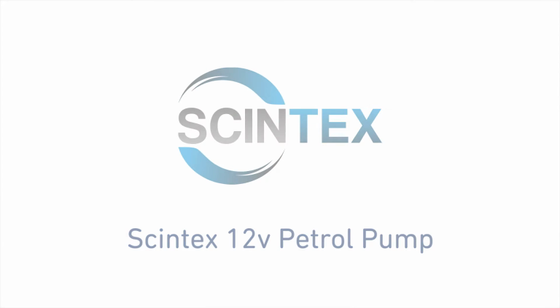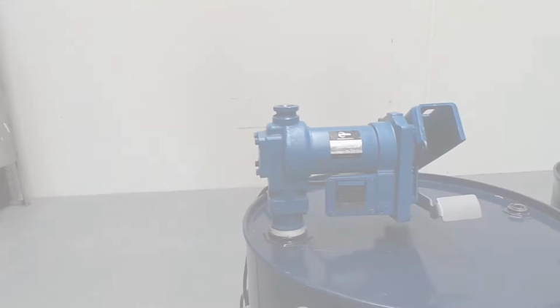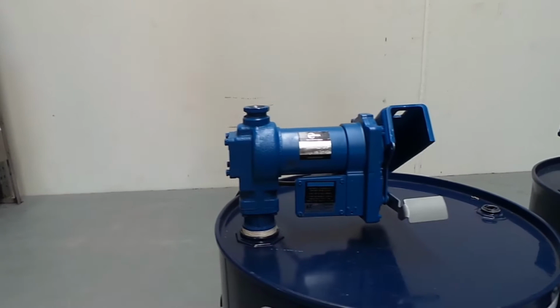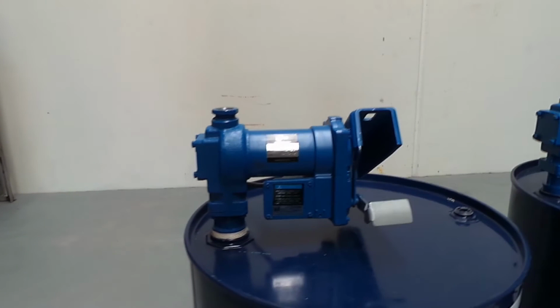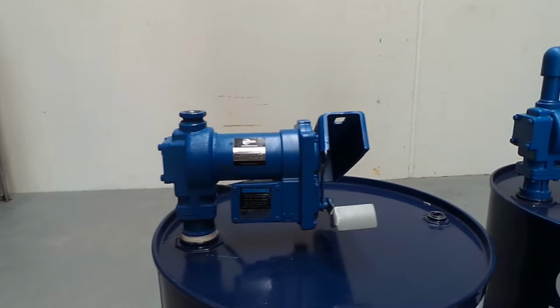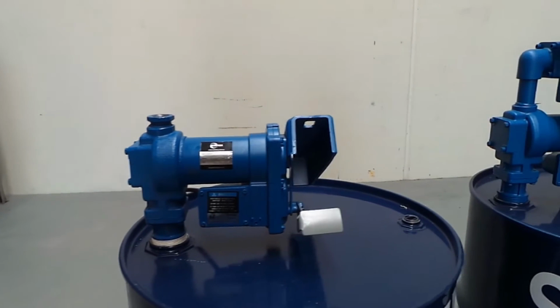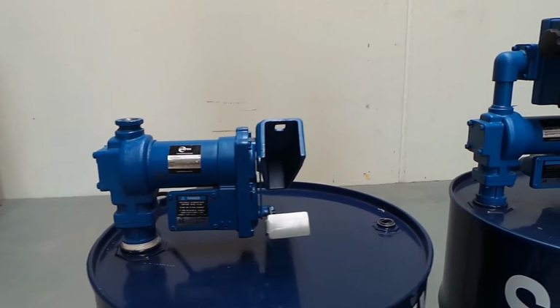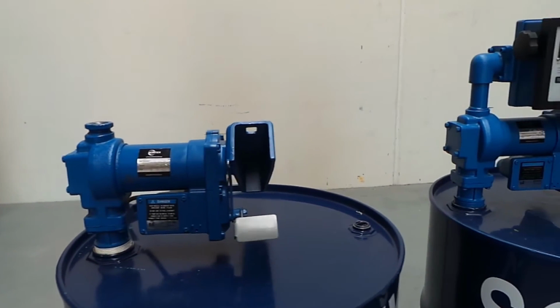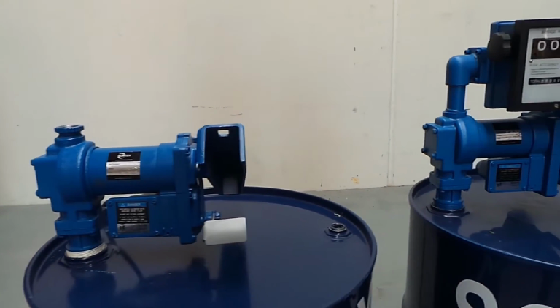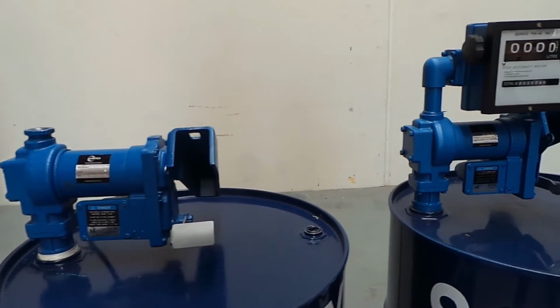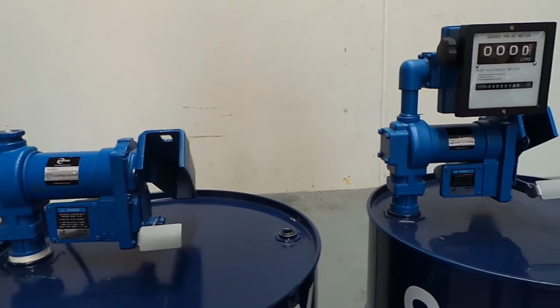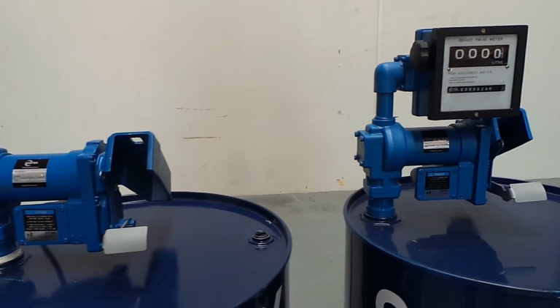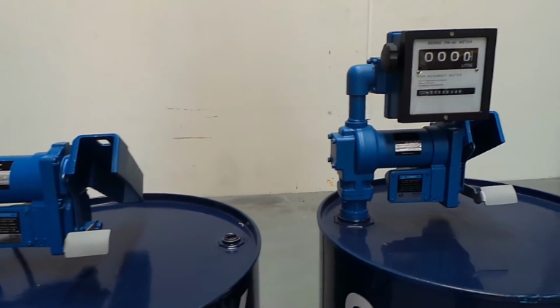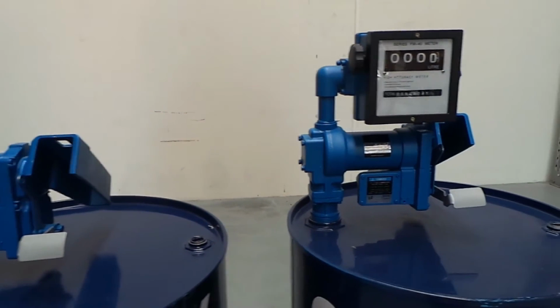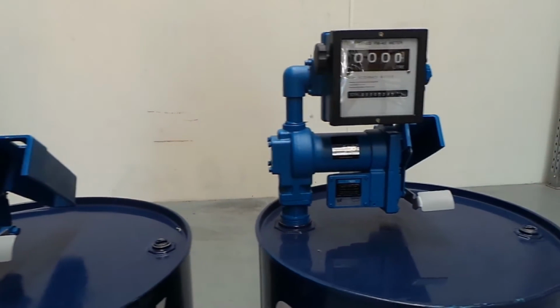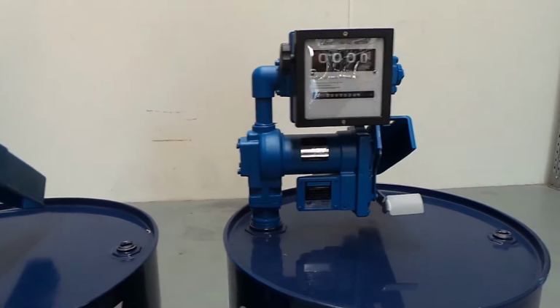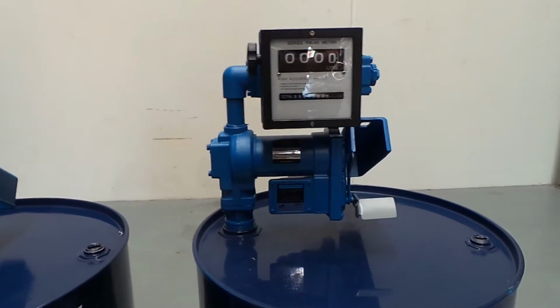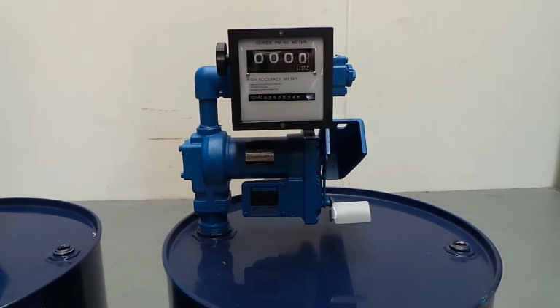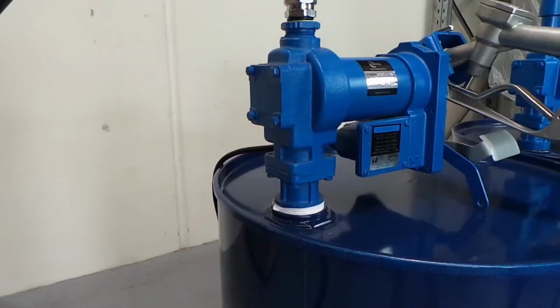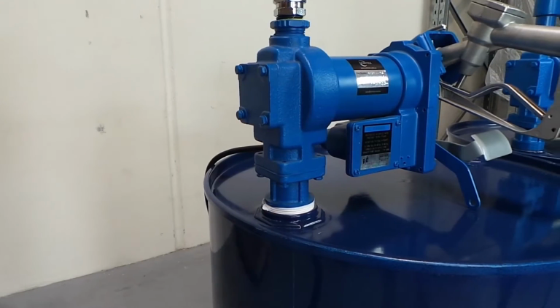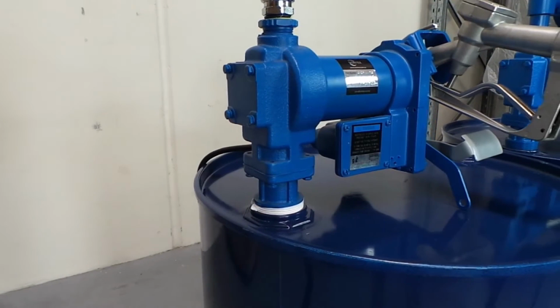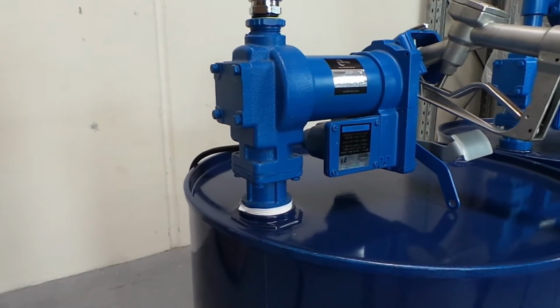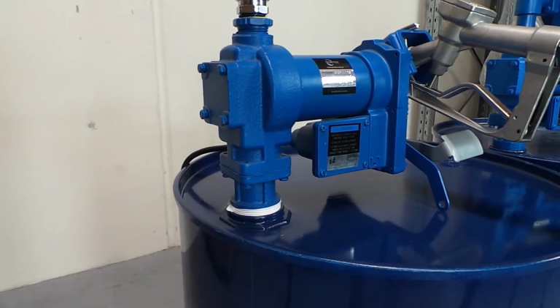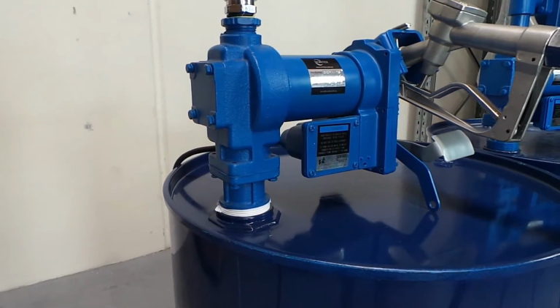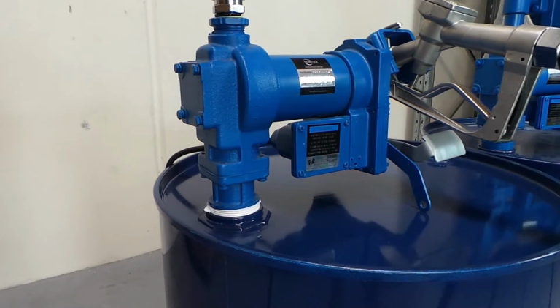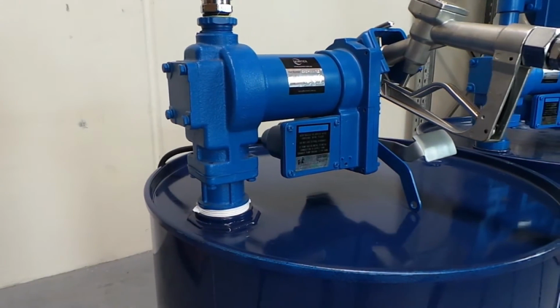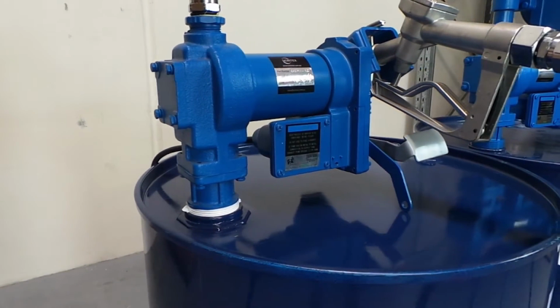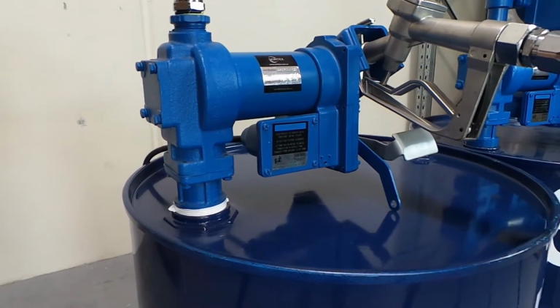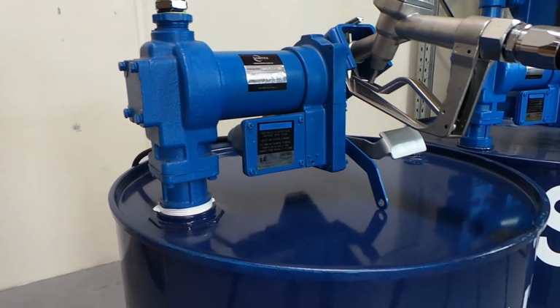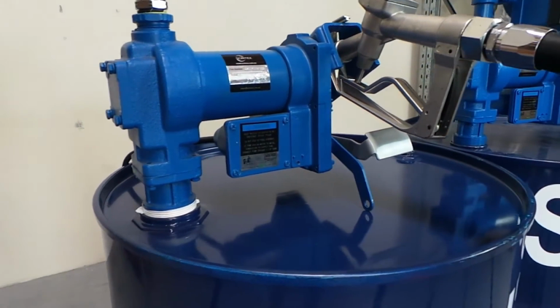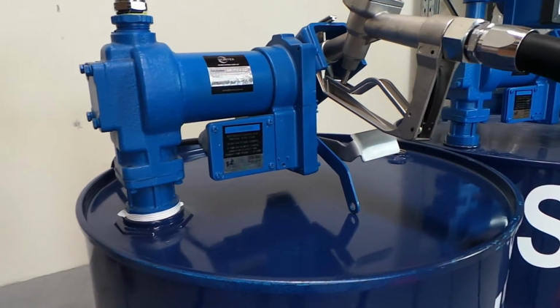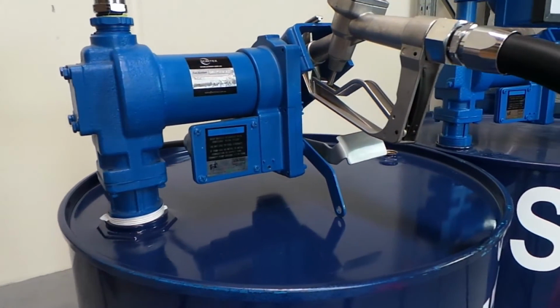The Syntex unleaded petrol and diesel pump kit is one of the few pumps available to pump petrol. The pump is sealed in a manner that ensures that there cannot be an explosion in the system when earthed correctly.